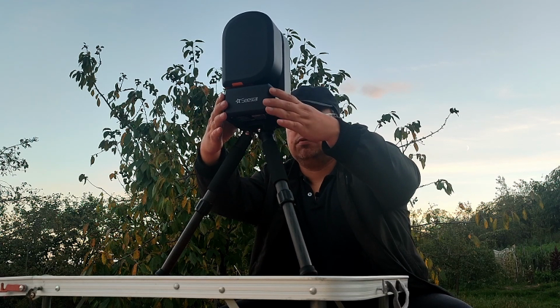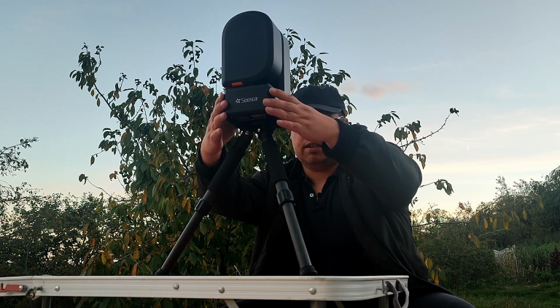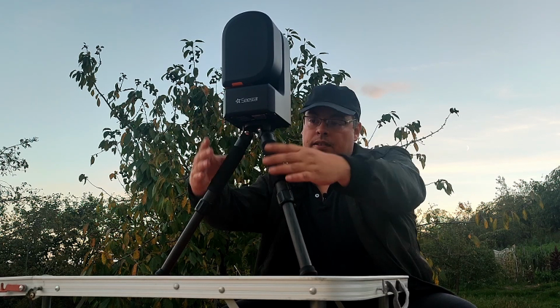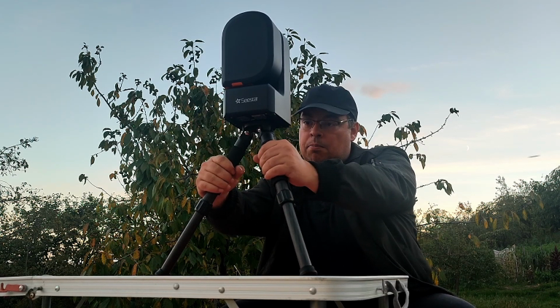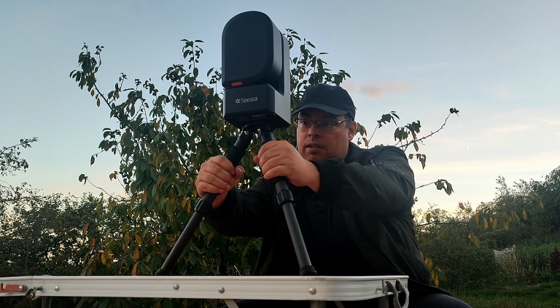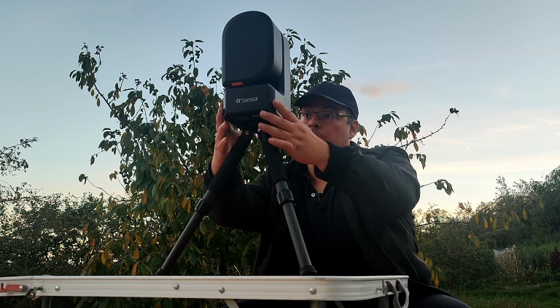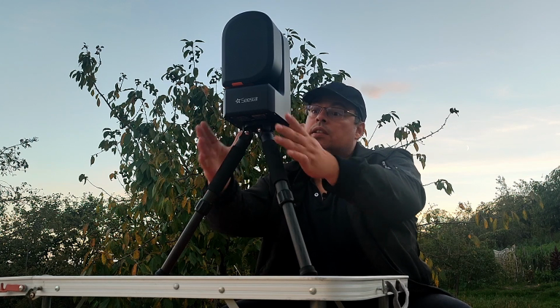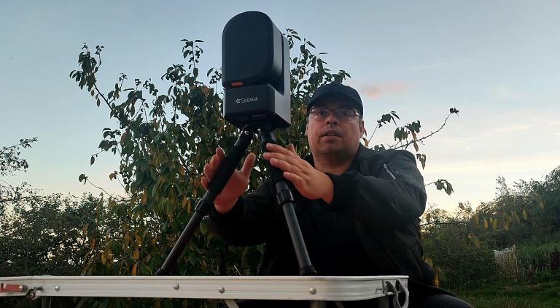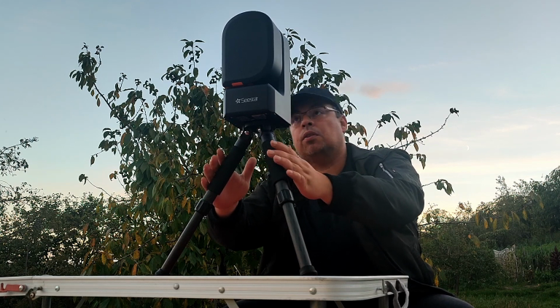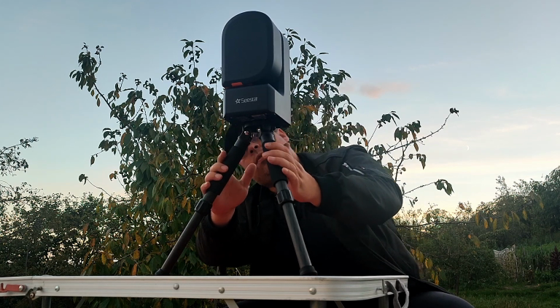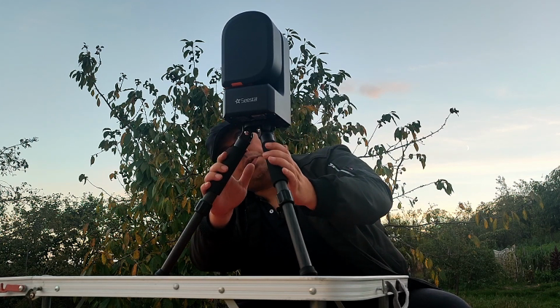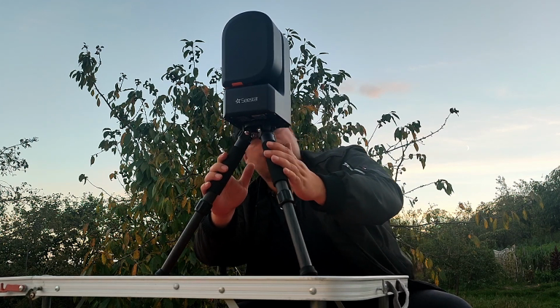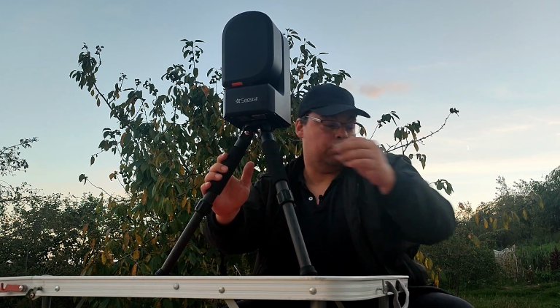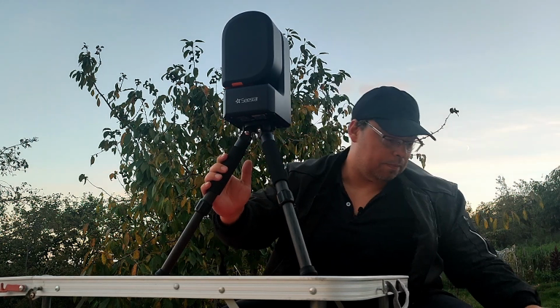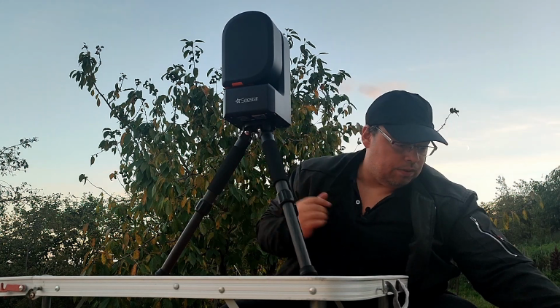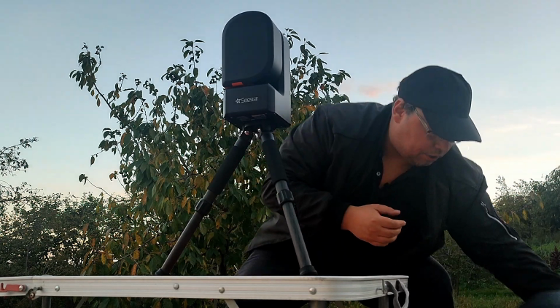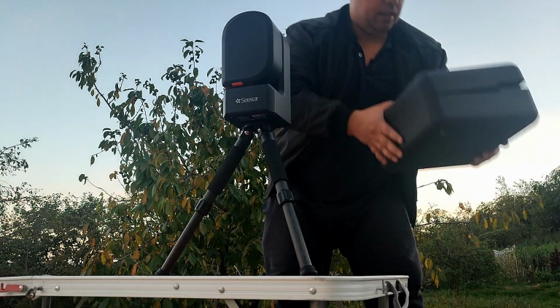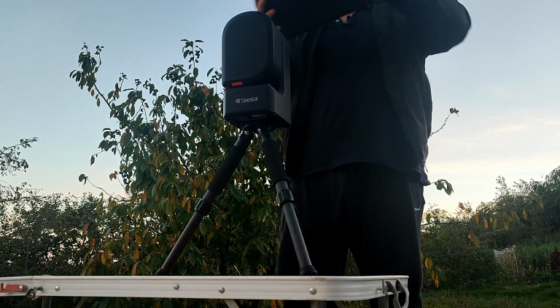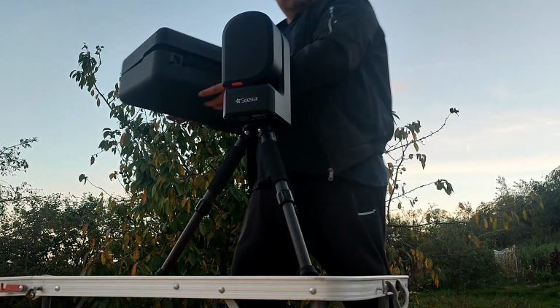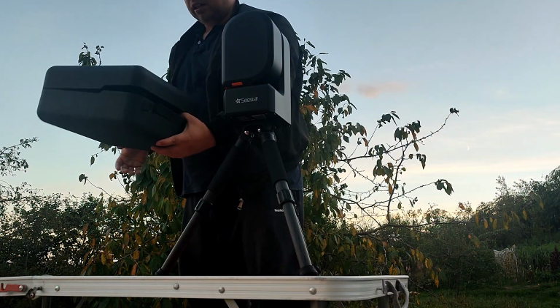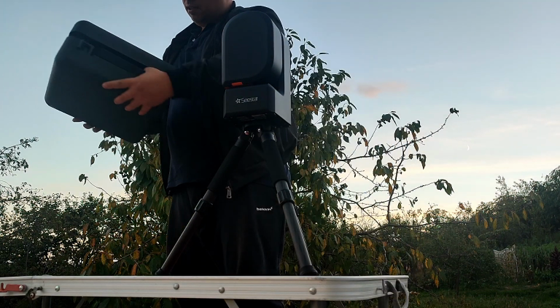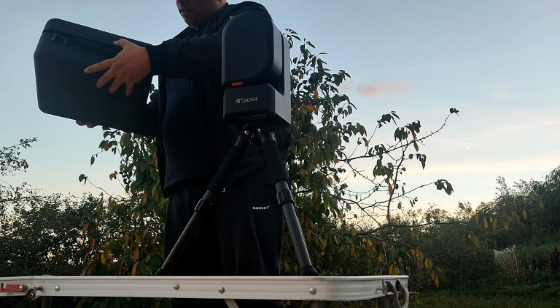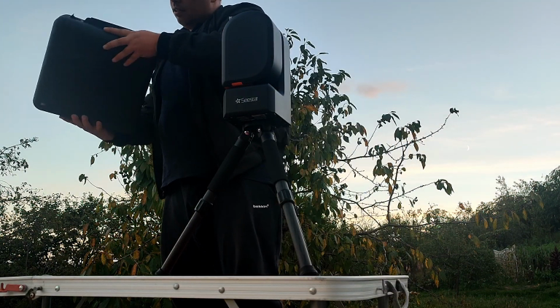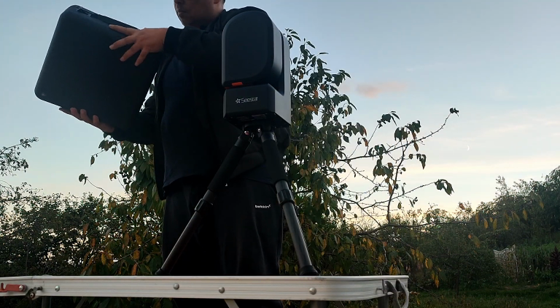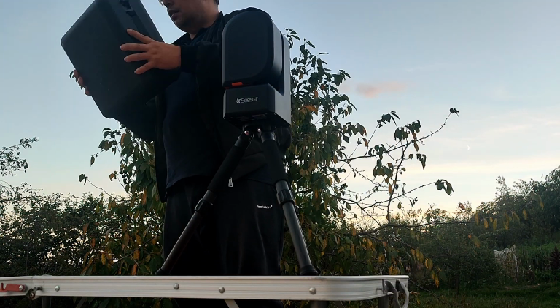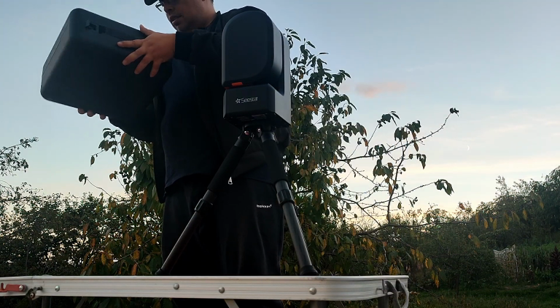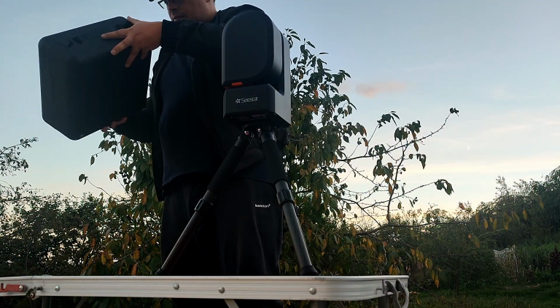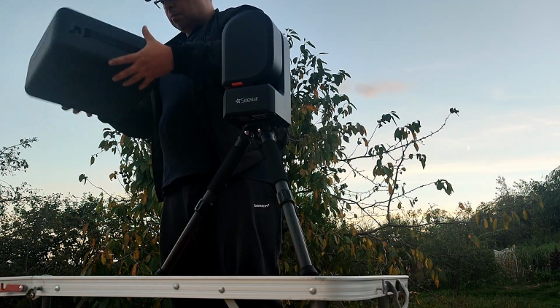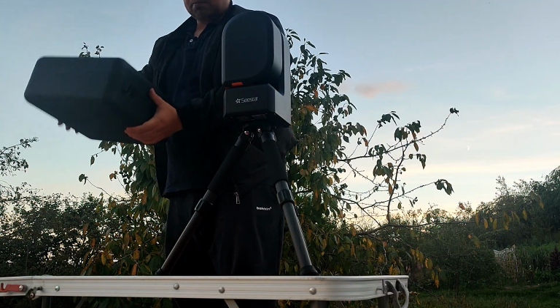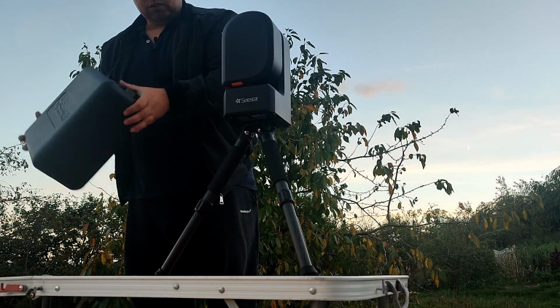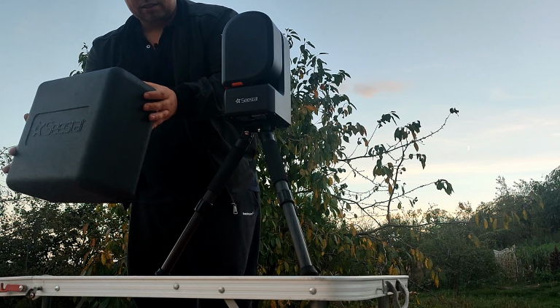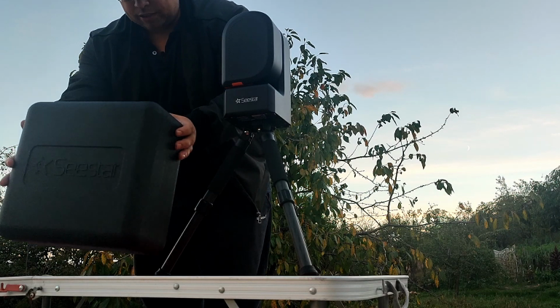The tripod seems solid. As a first impression, this is a good unit. The case is stylish — it's not heavy, it's not a metal case, but it's really nice and neat.